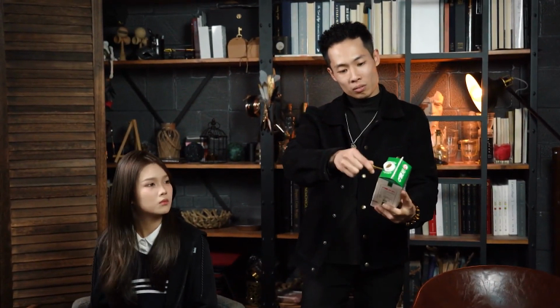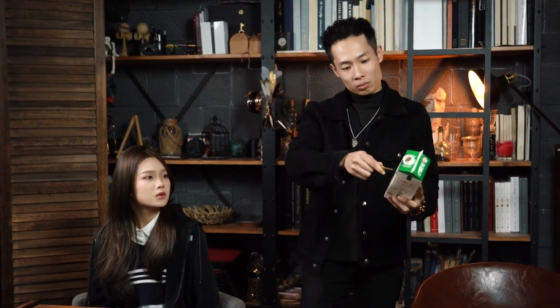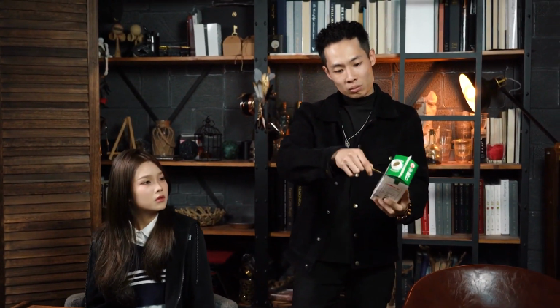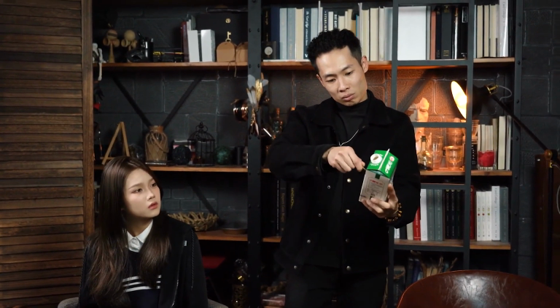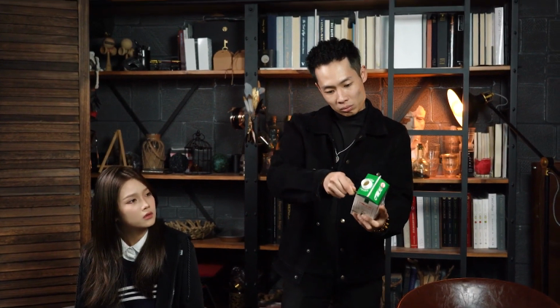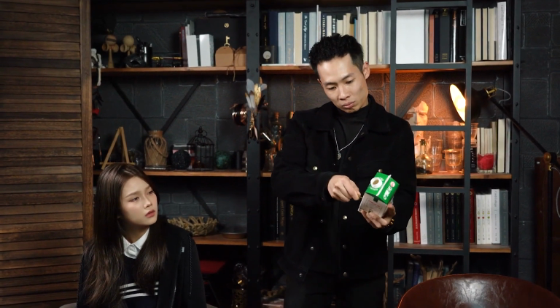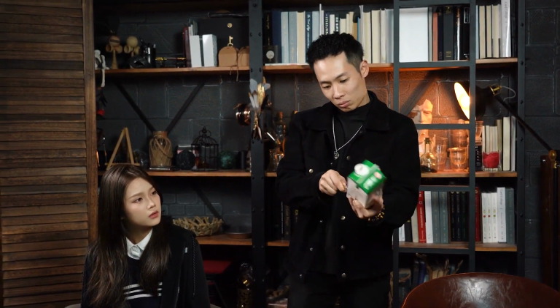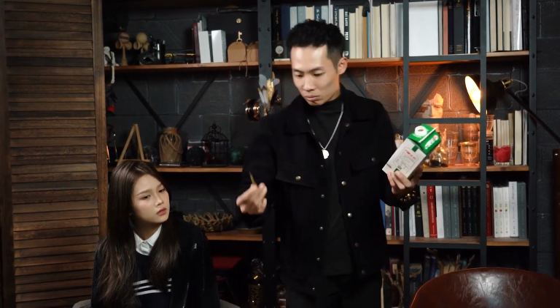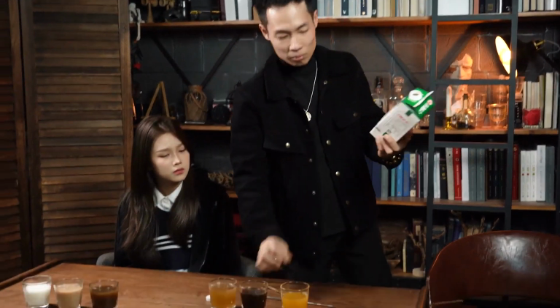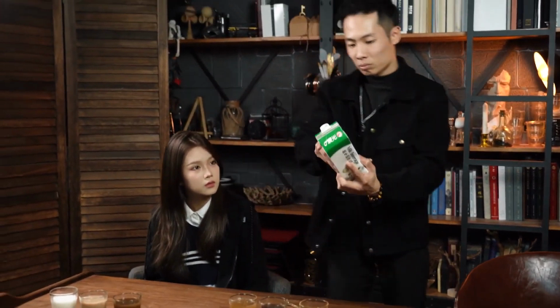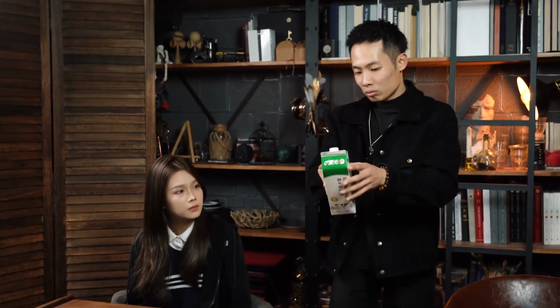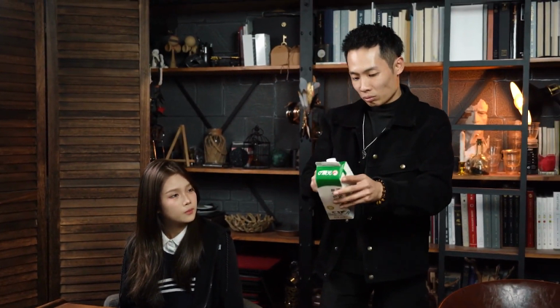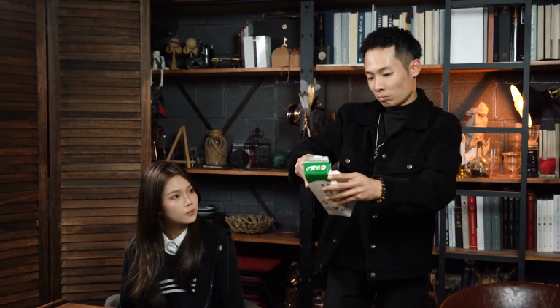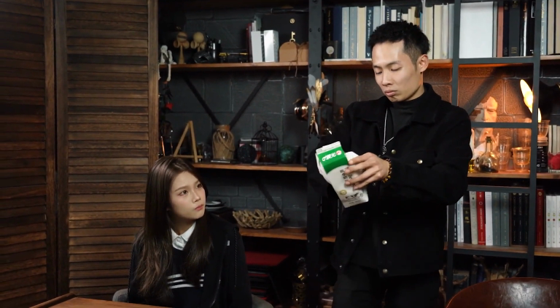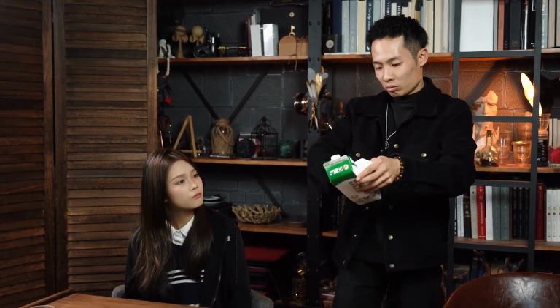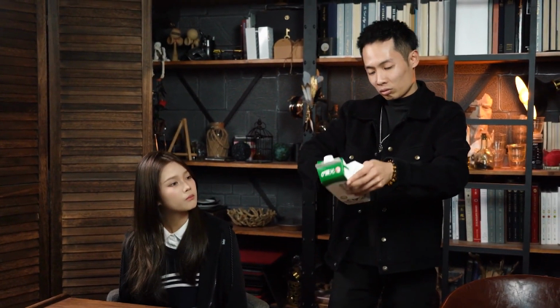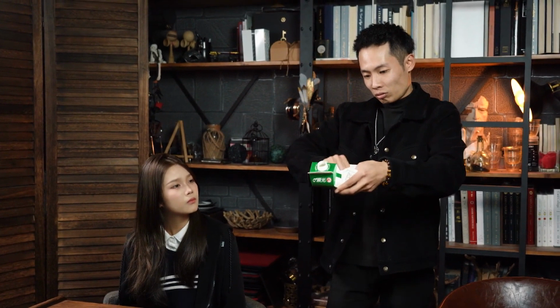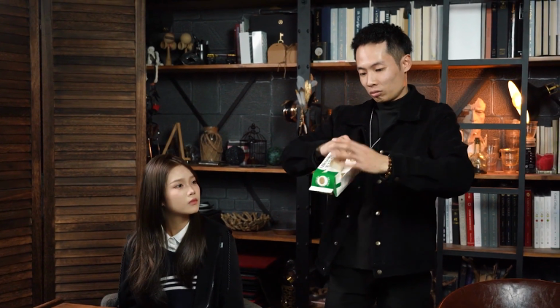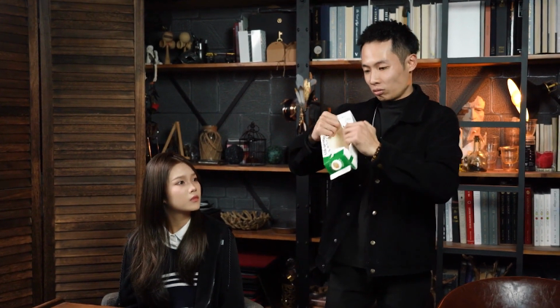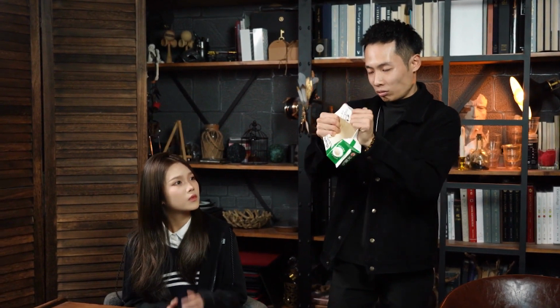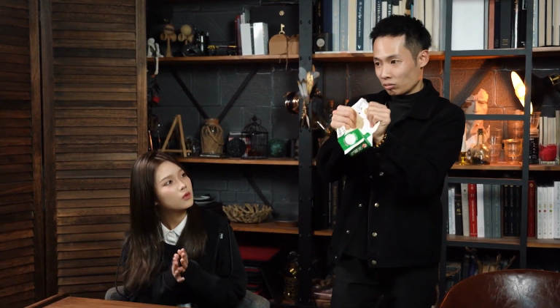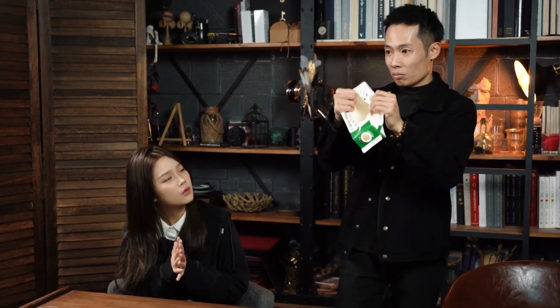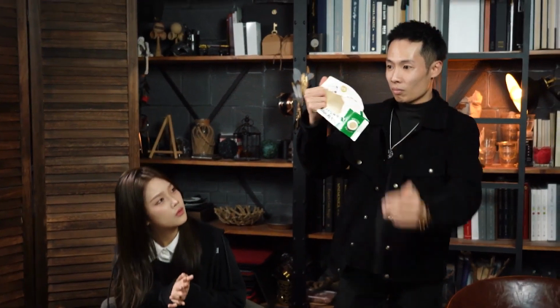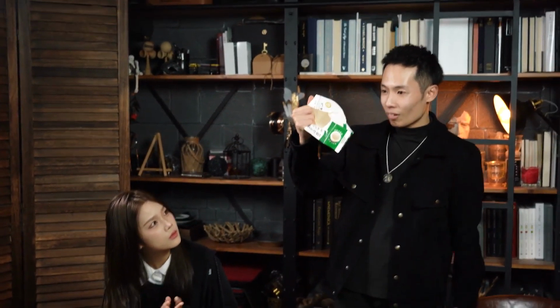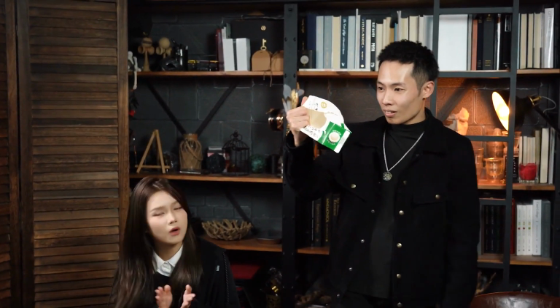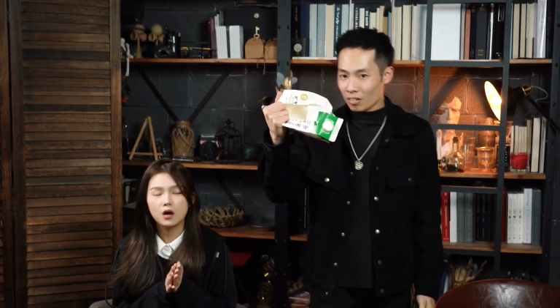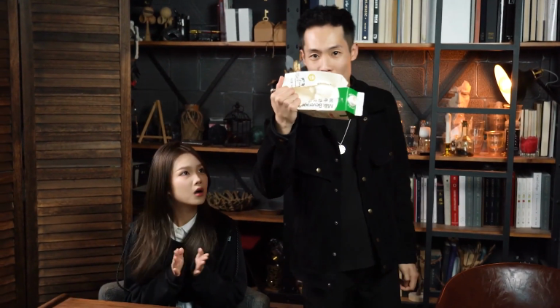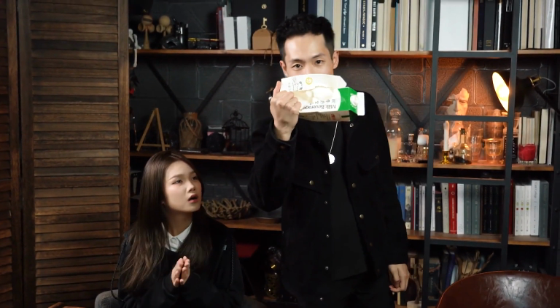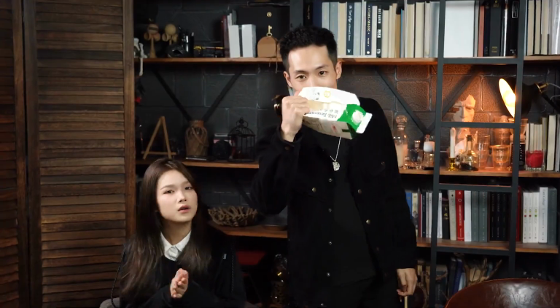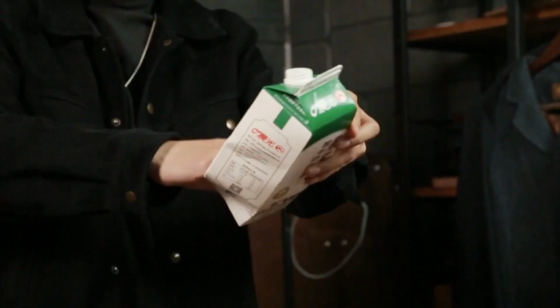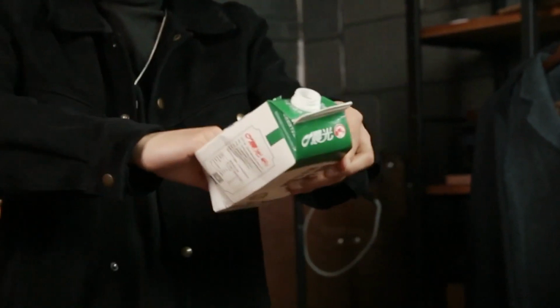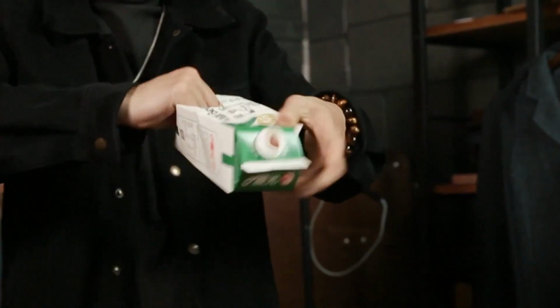Finally, to prove that there are no hidden mechanisms at work, you can open the milk carton to reveal that it's completely empty. The routine is clean and seamless, leaving your audience amazed and entertained.